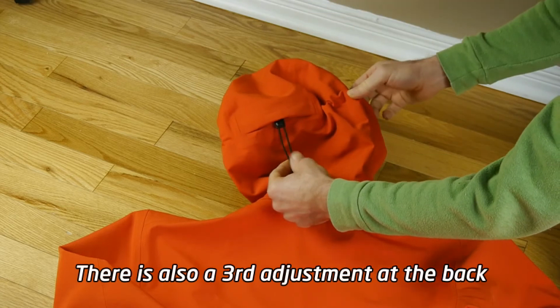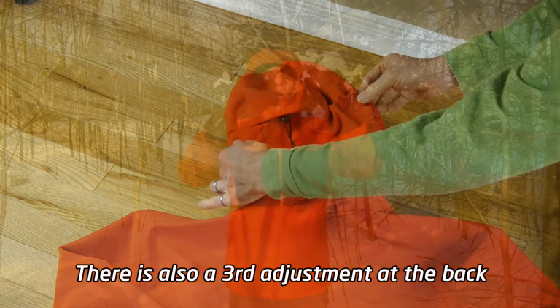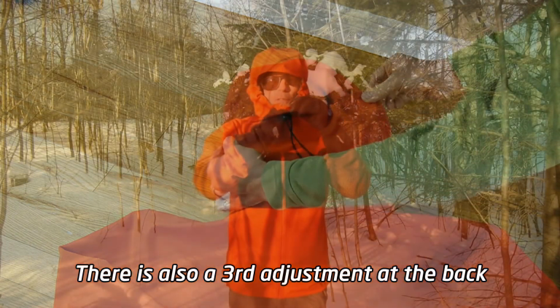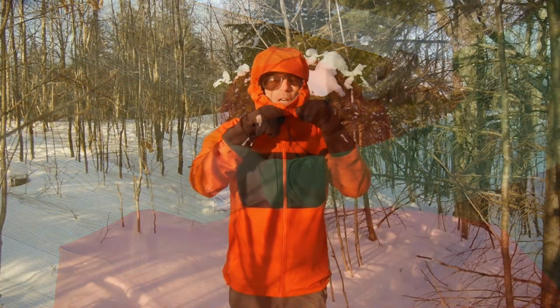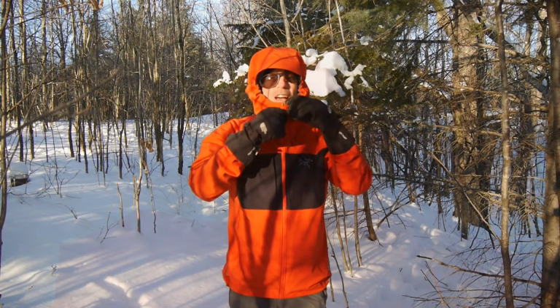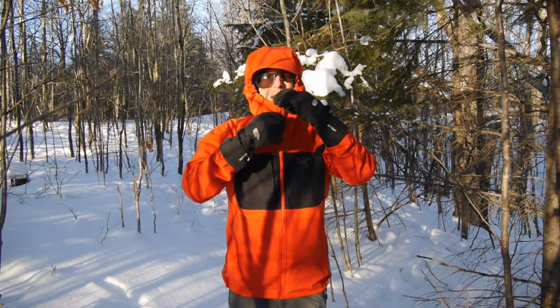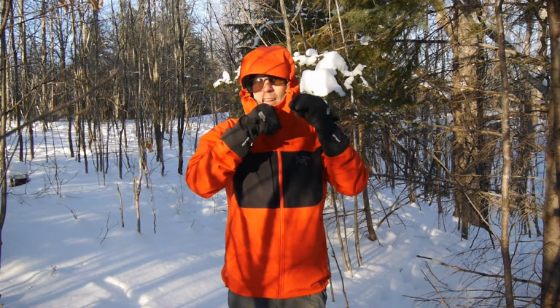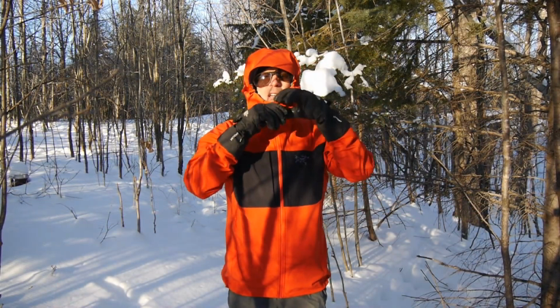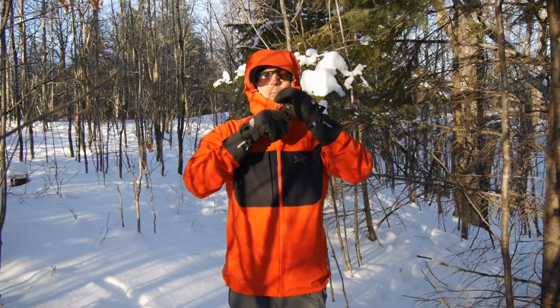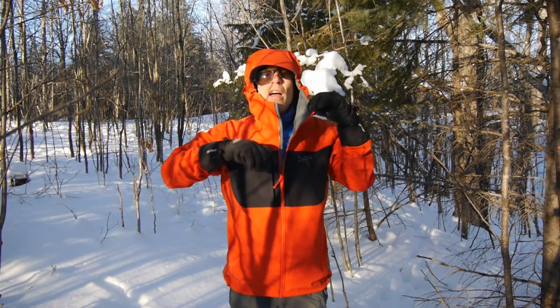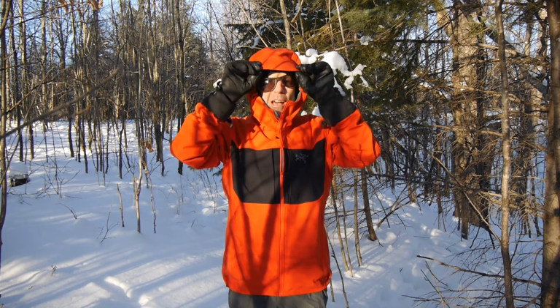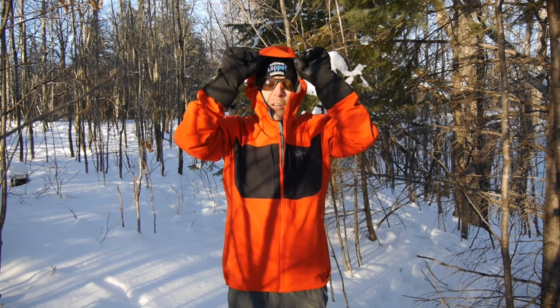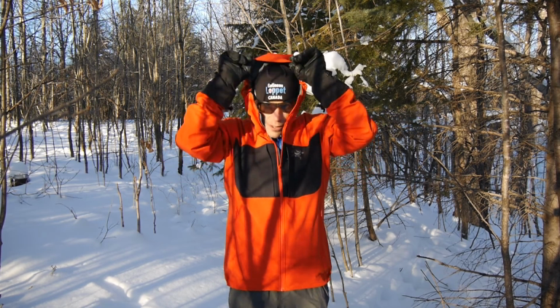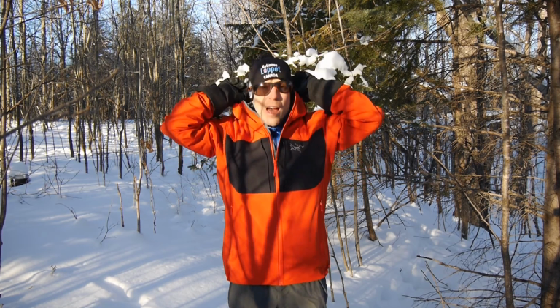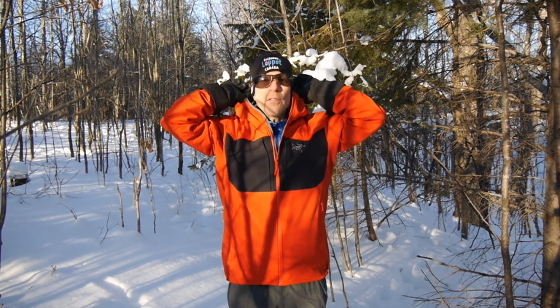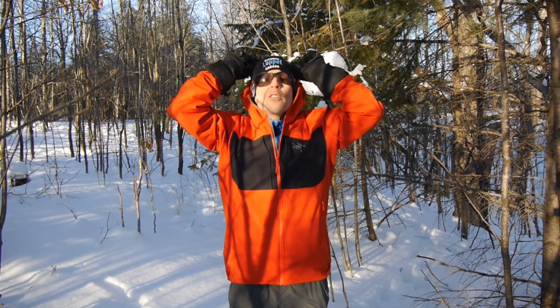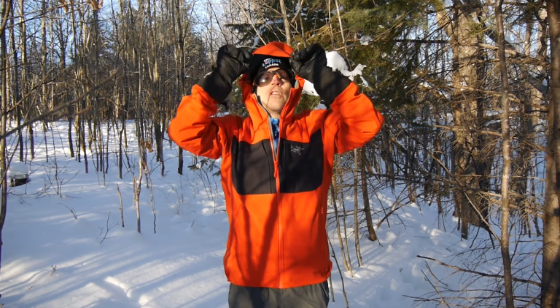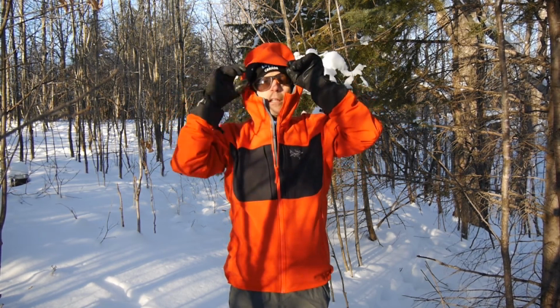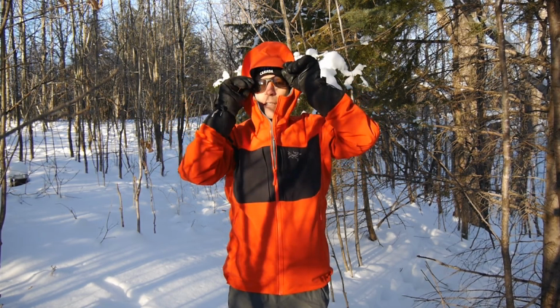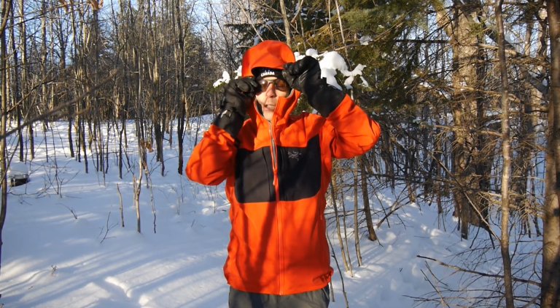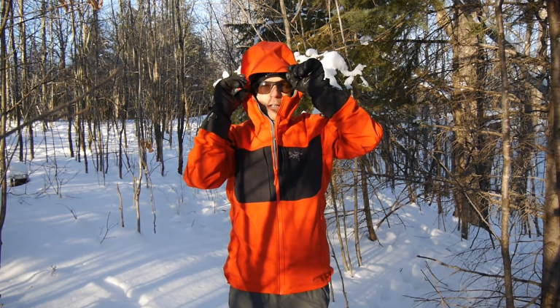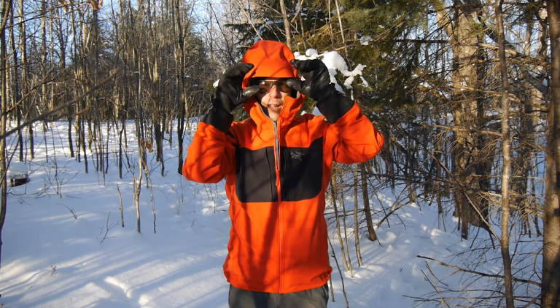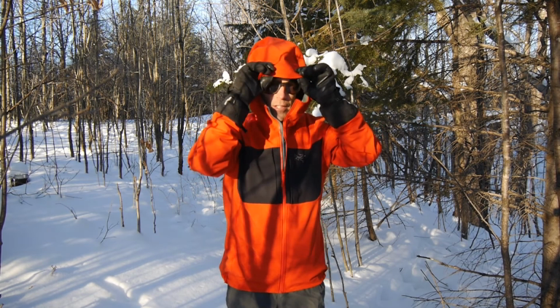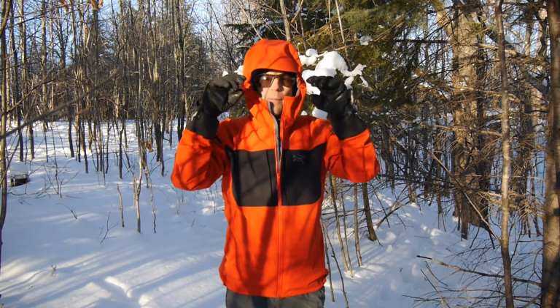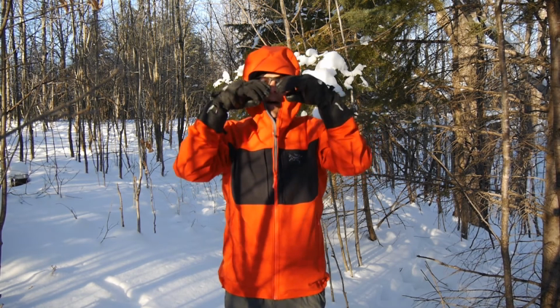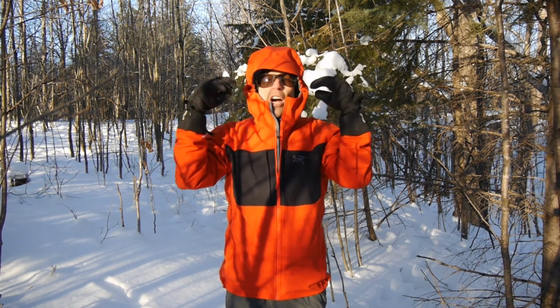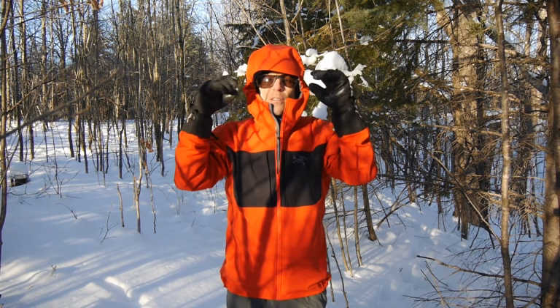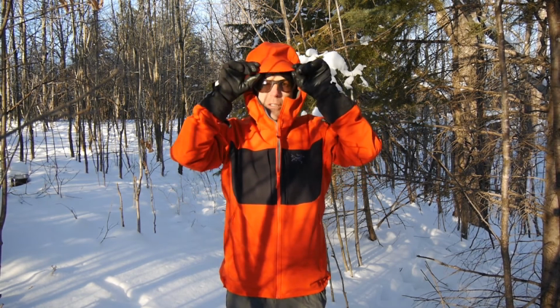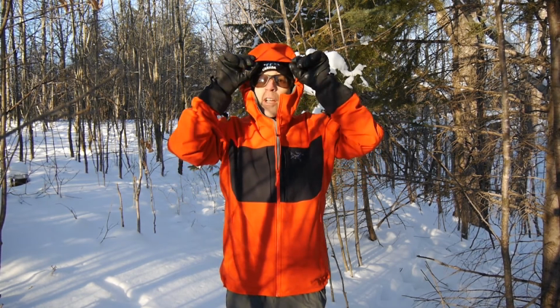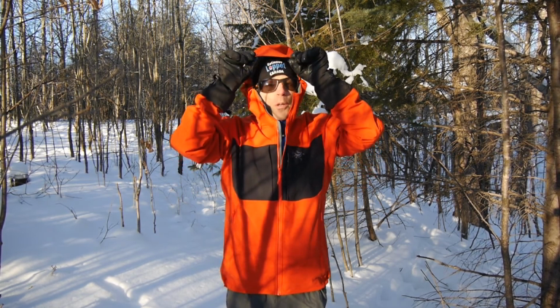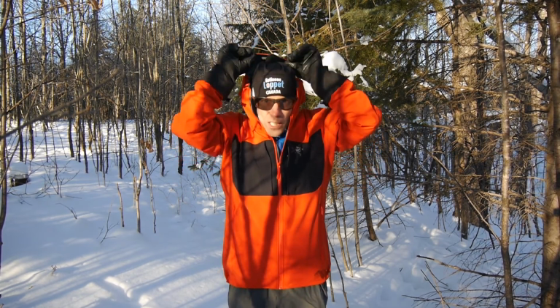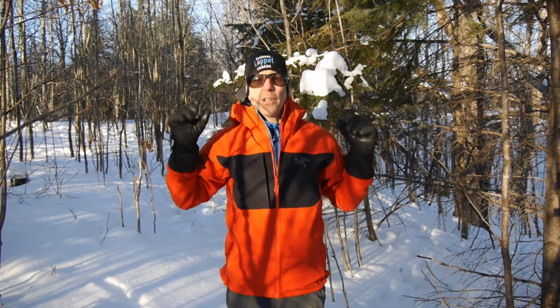This hood is one of the great features of the jacket. It's big enough to support having a helmet underneath, and it gives you really great visibility lines because even when you've got it on, the stiff brim keeps it out of your eyes, which is a great help when you're using it out on the field.